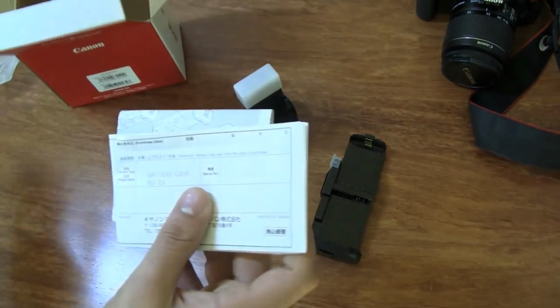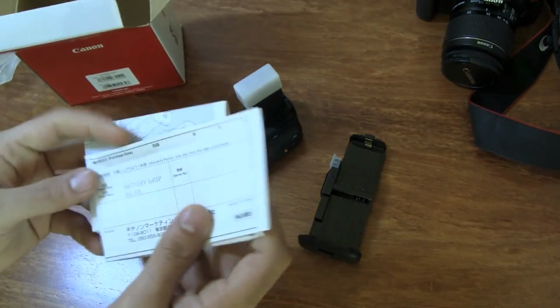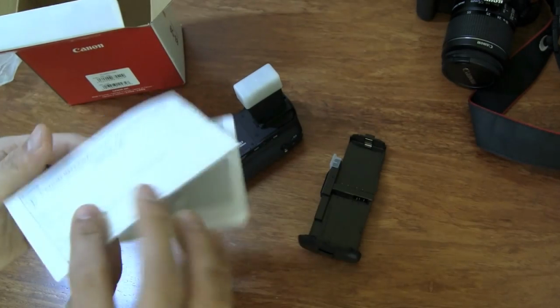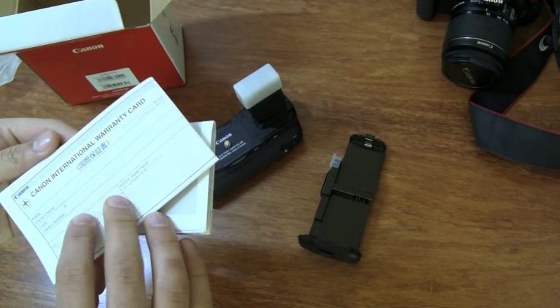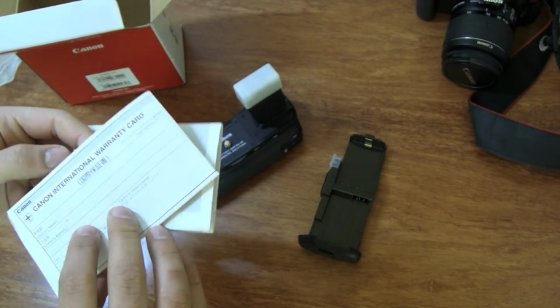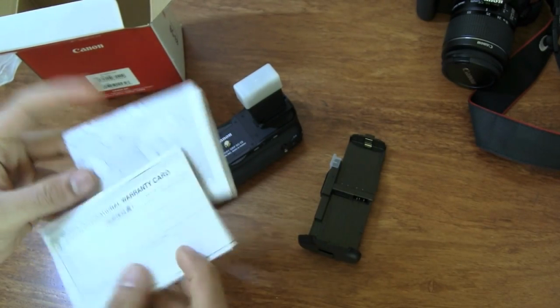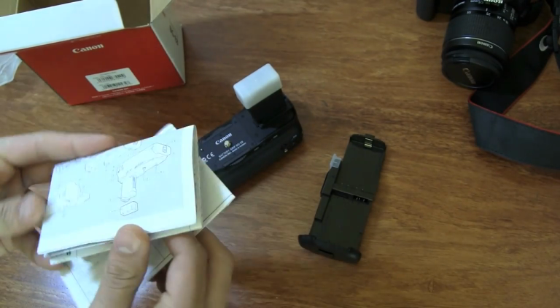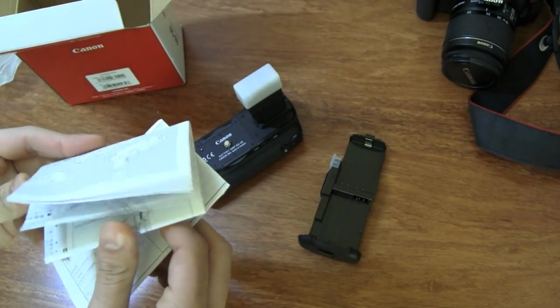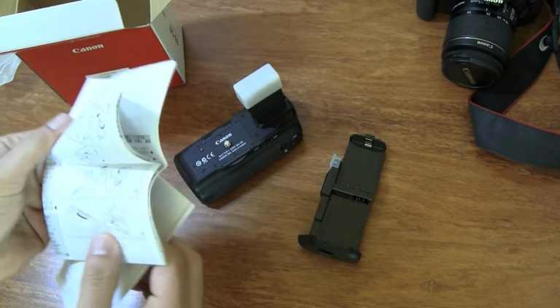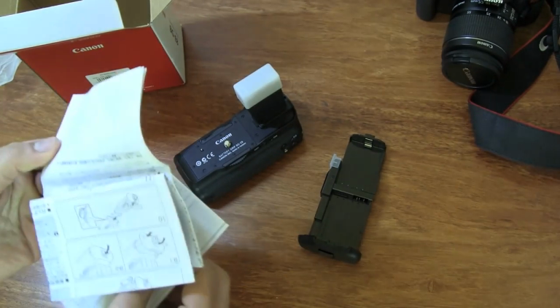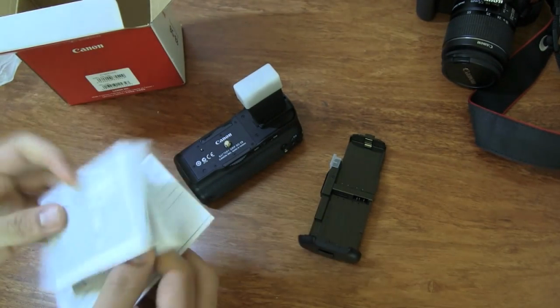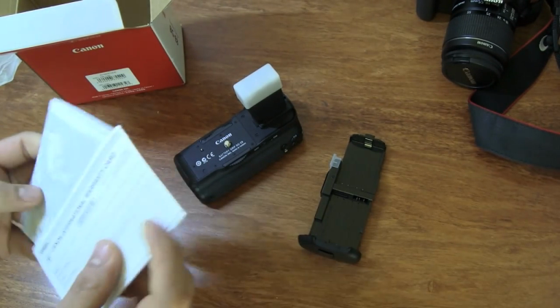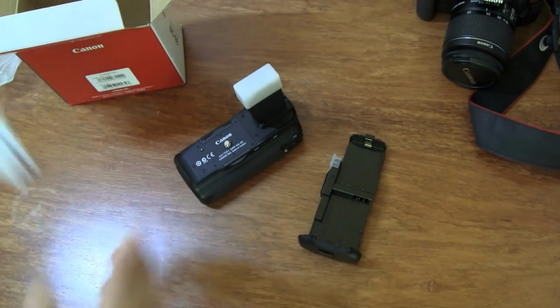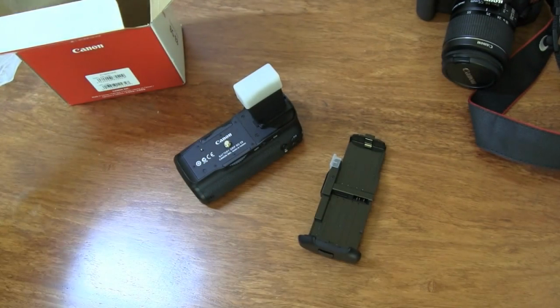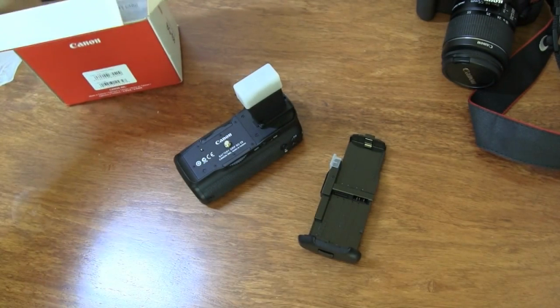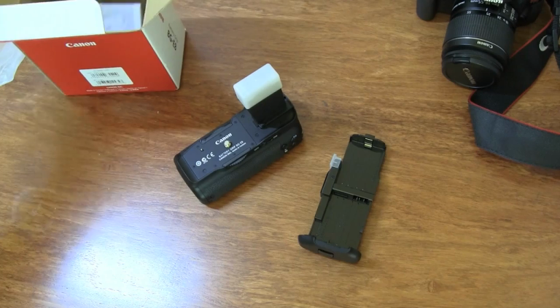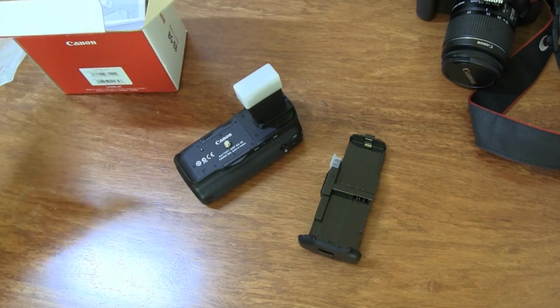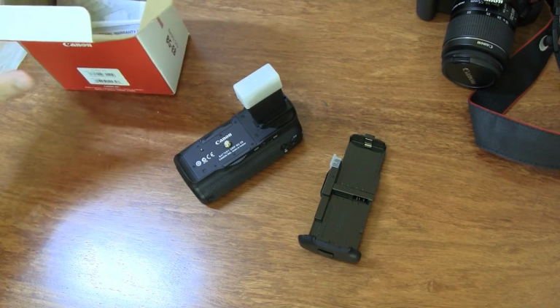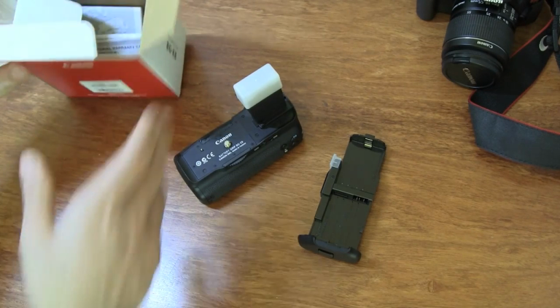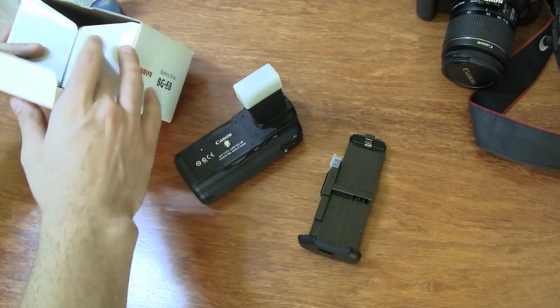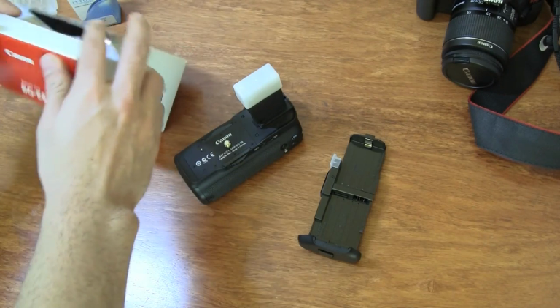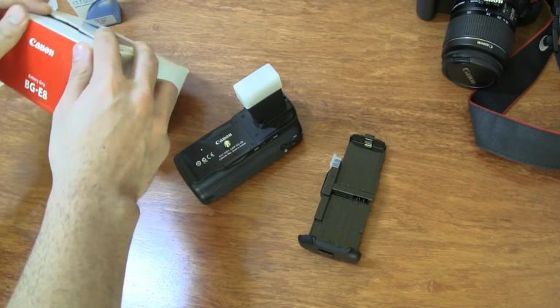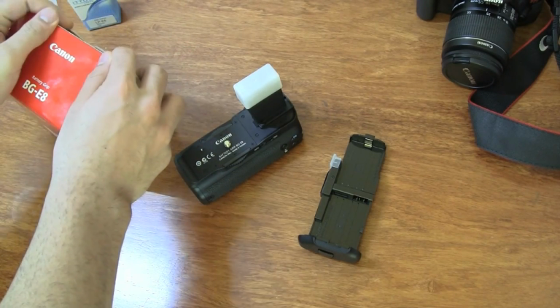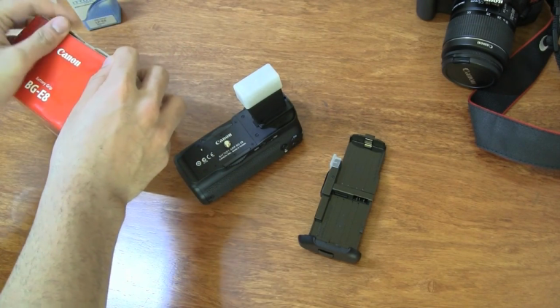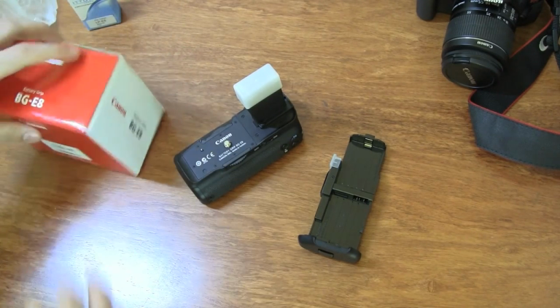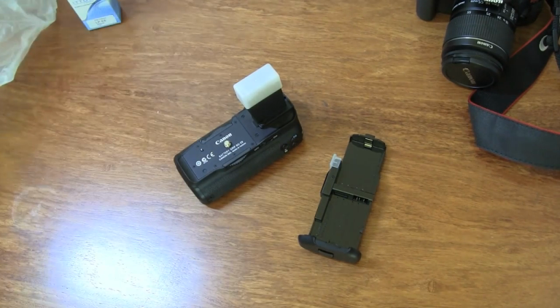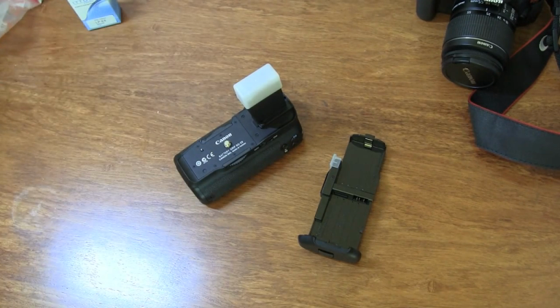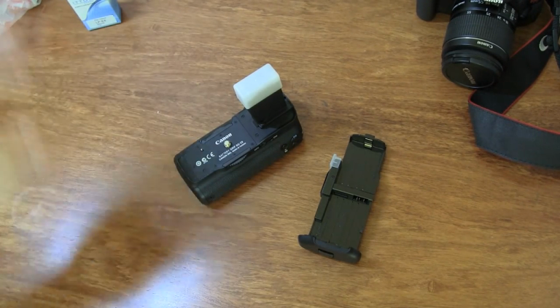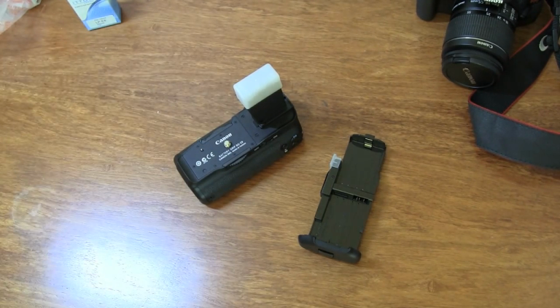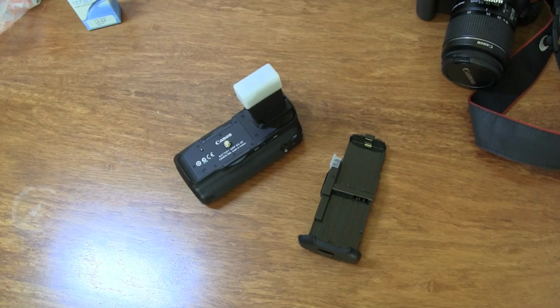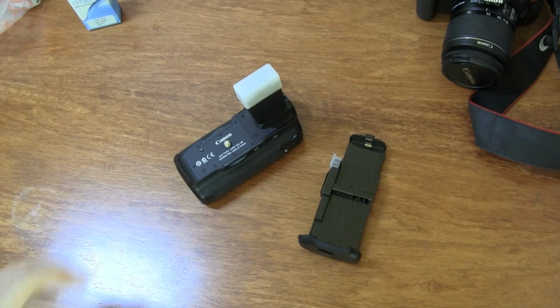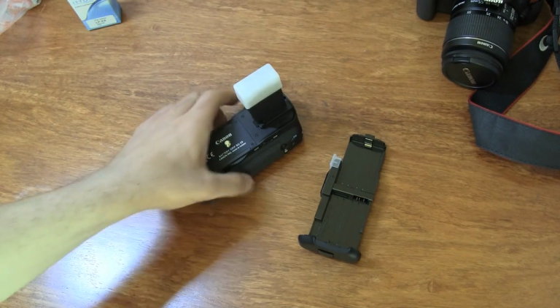Also in the box you'll get some user manuals and a warranty card. You can go through those if you need guidance on installation. I'm just going to give you a quick installation demo.